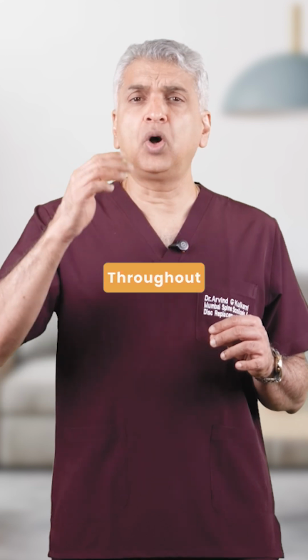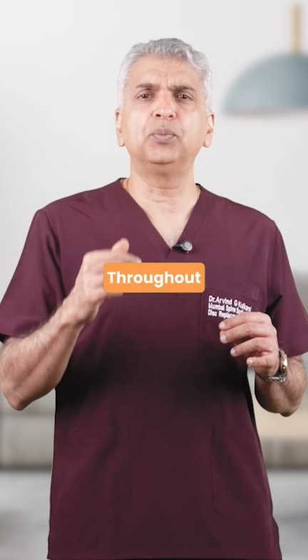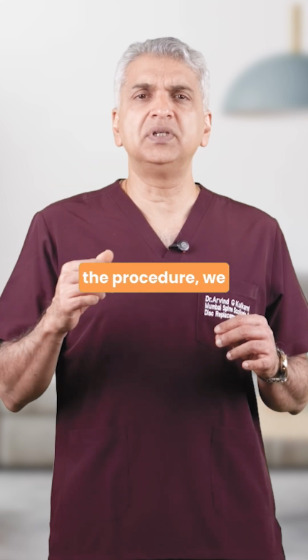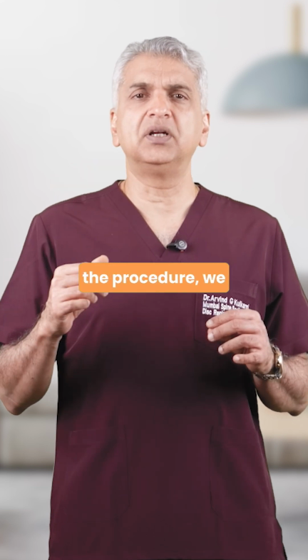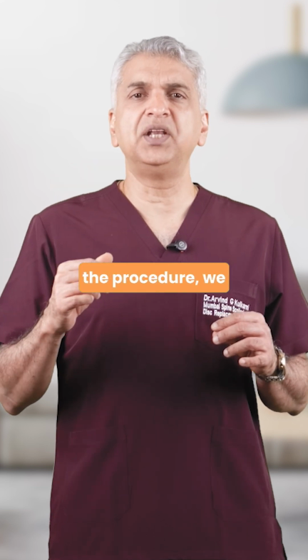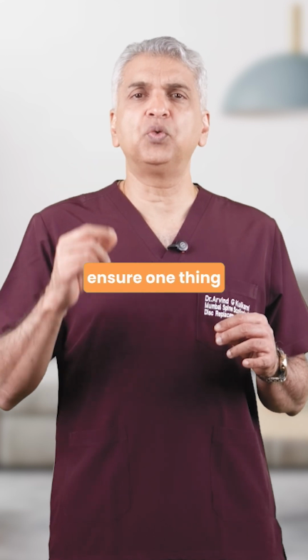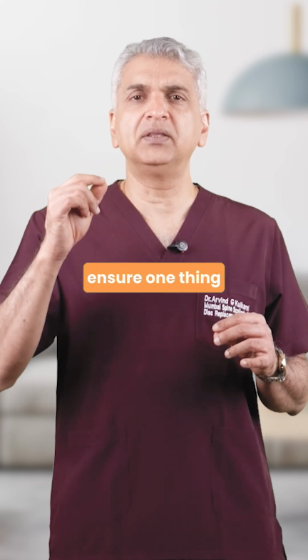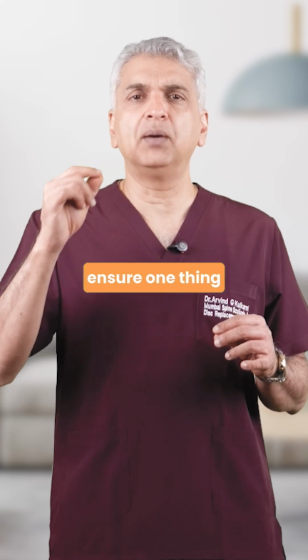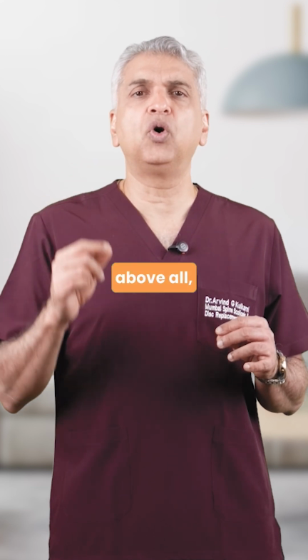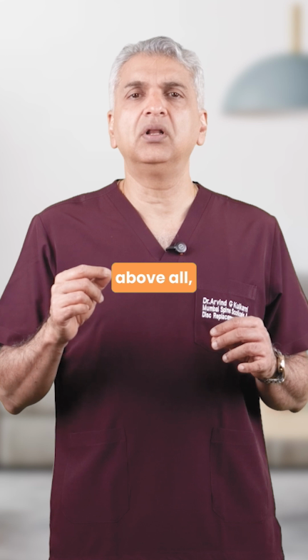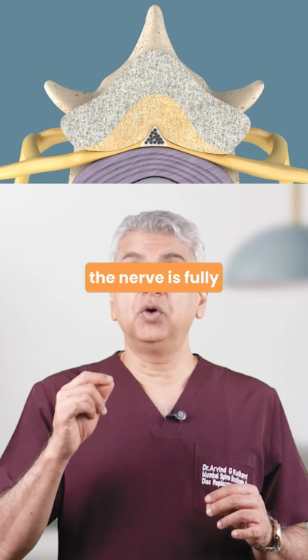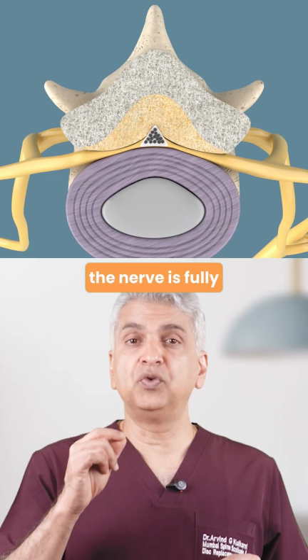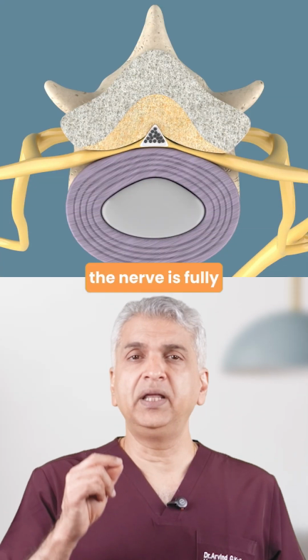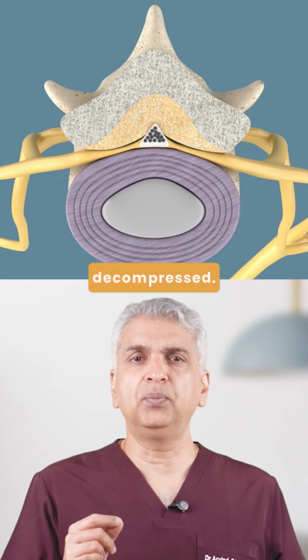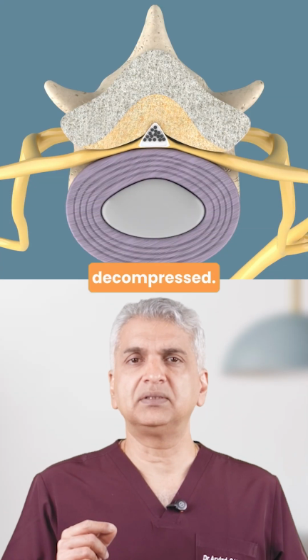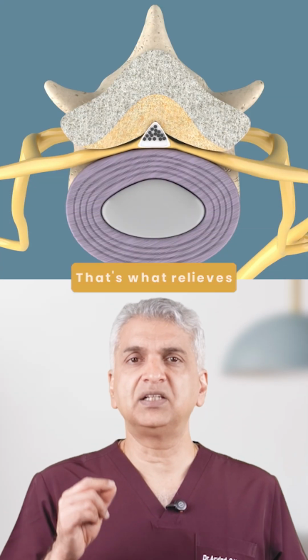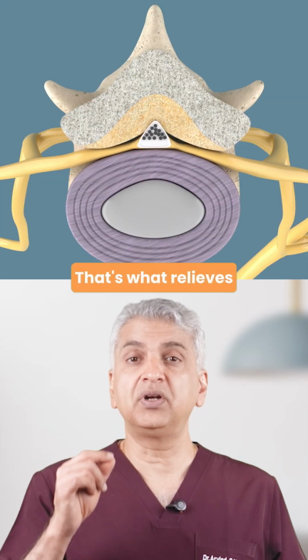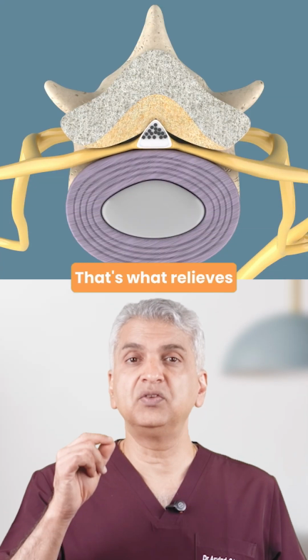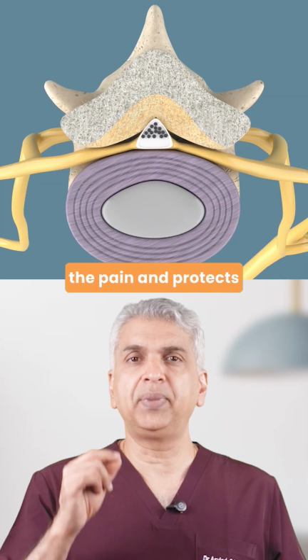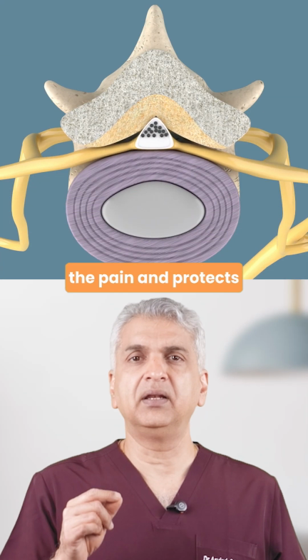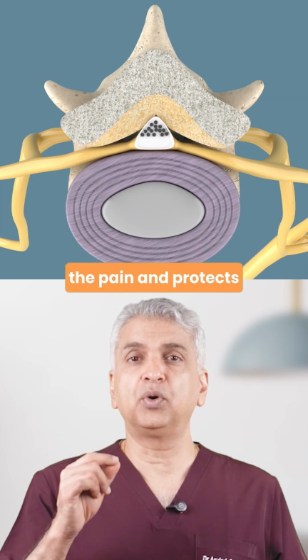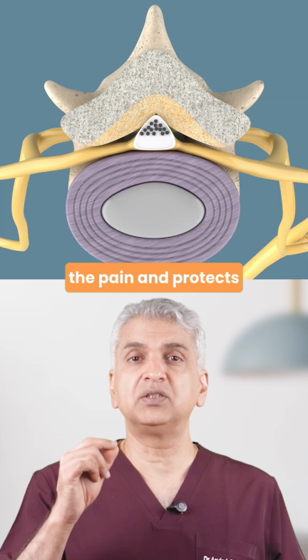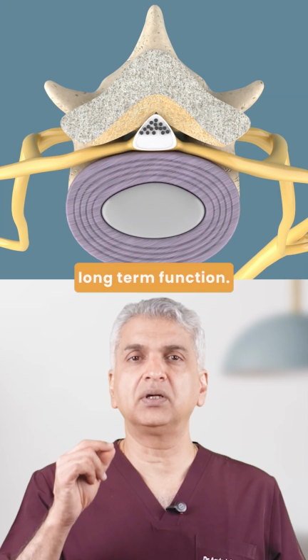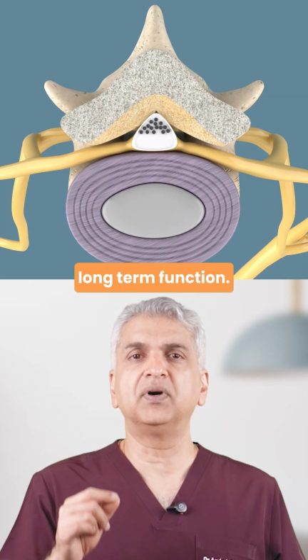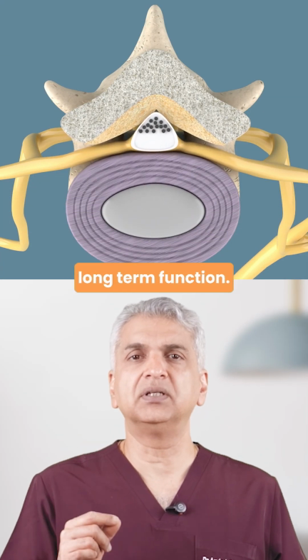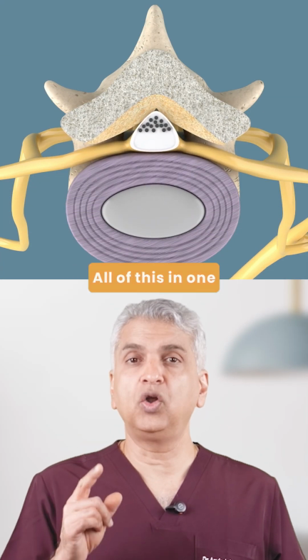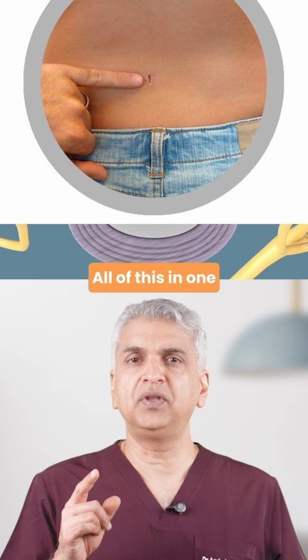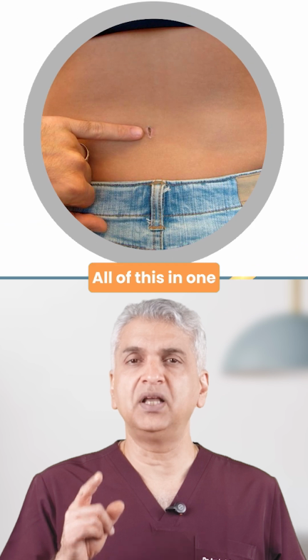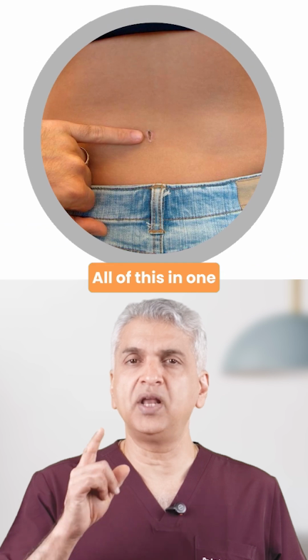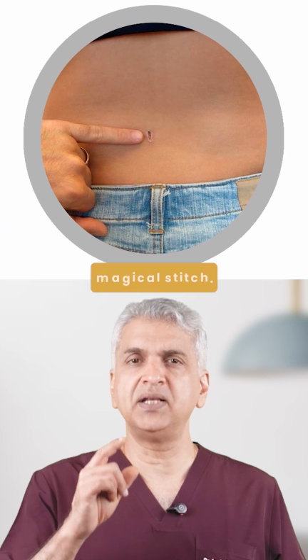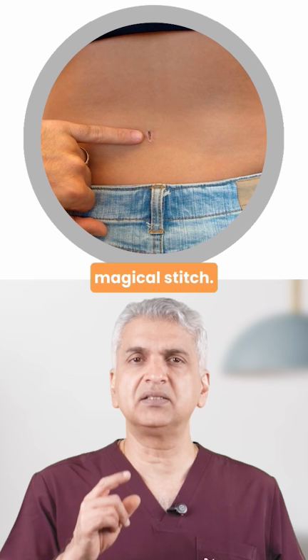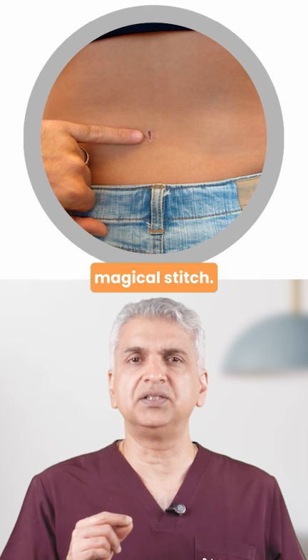Throughout the procedure, we ensure one thing above all: the nerve is fully decompressed. That's what relieves the pain and protects long-term function. All of this in one magical stitch.